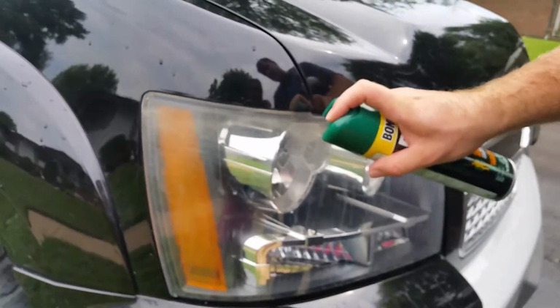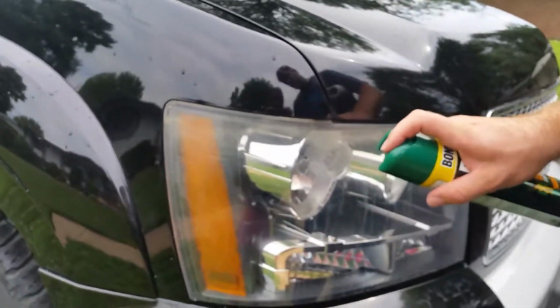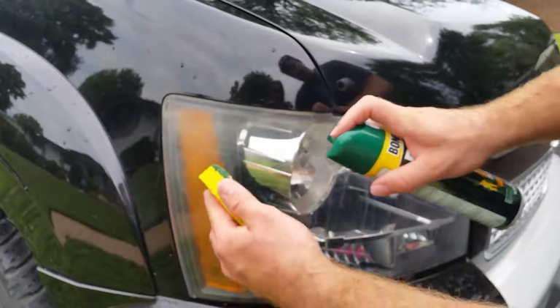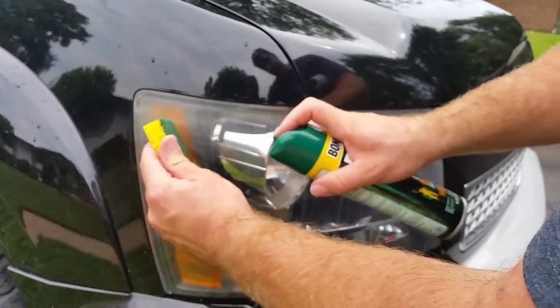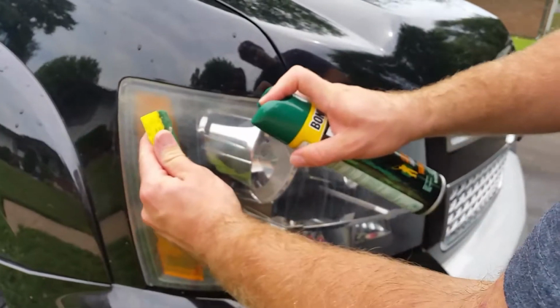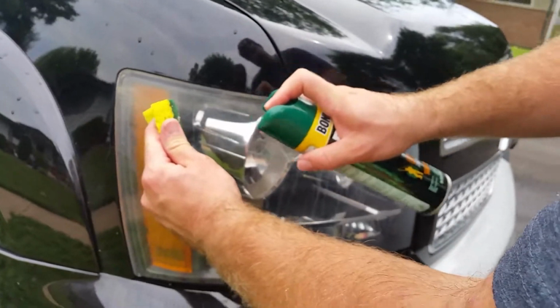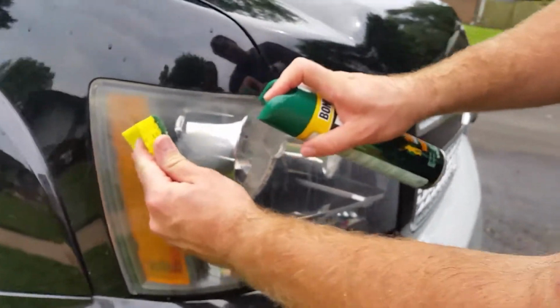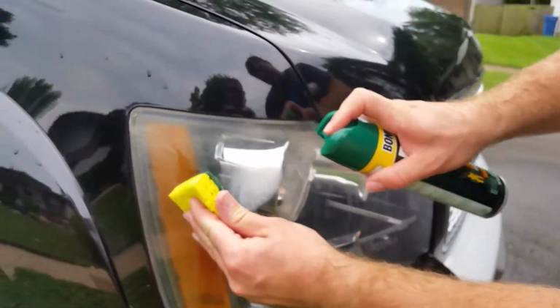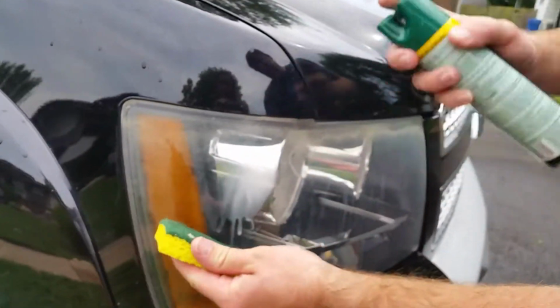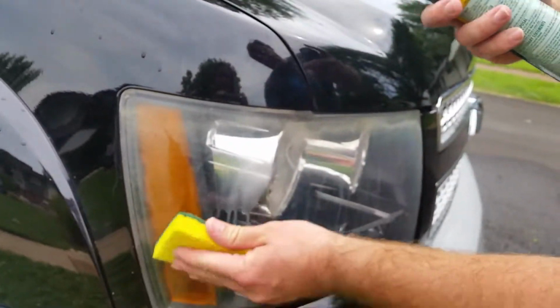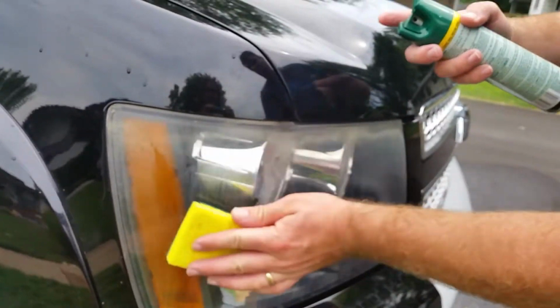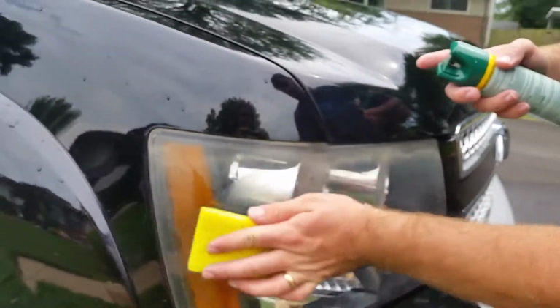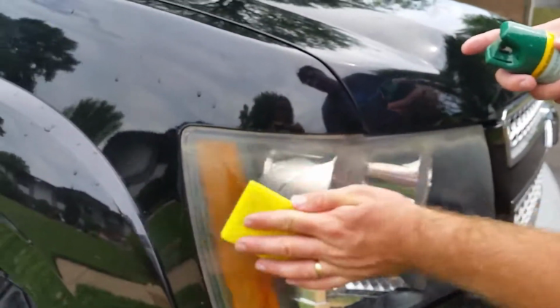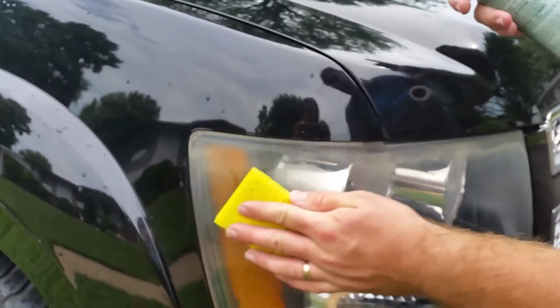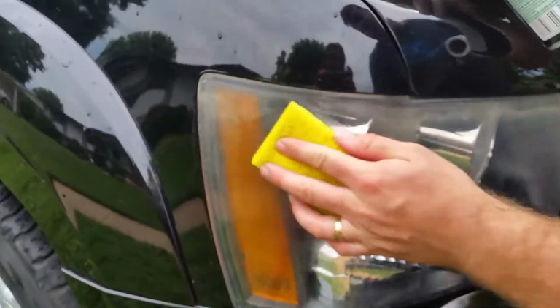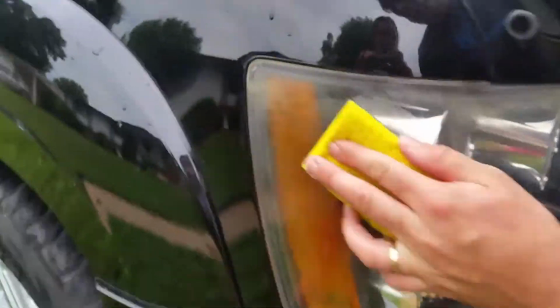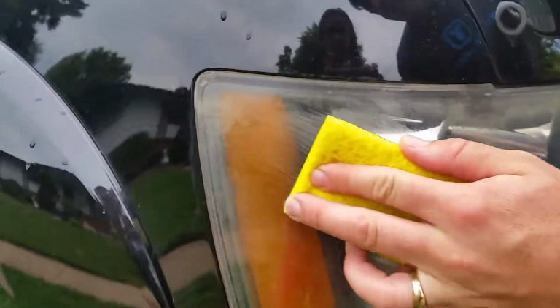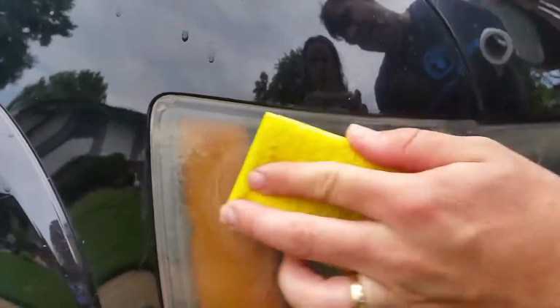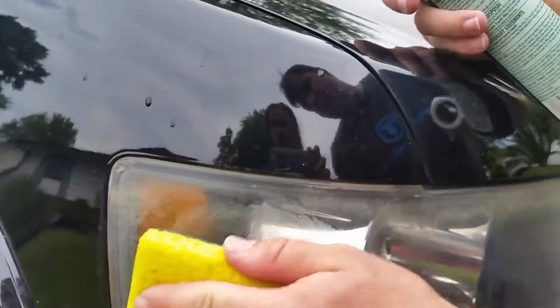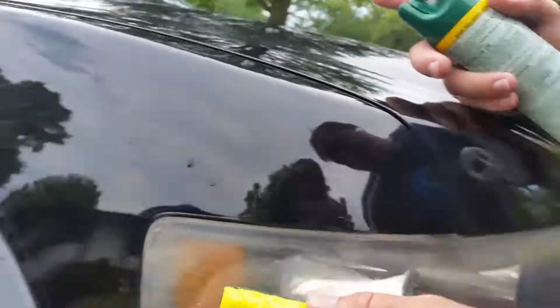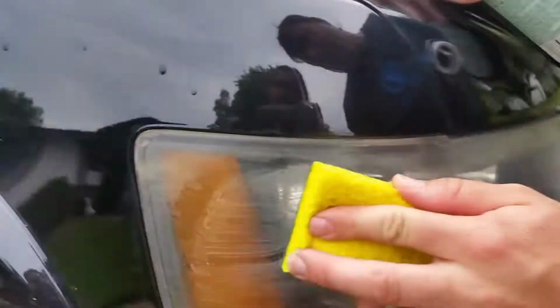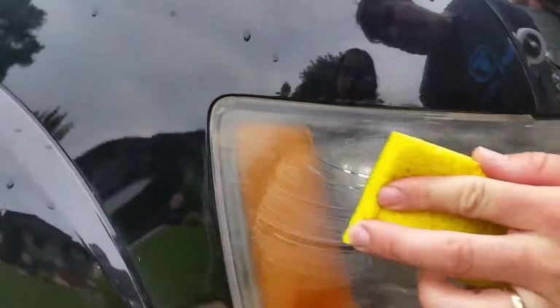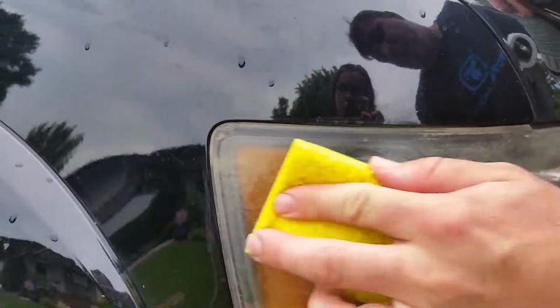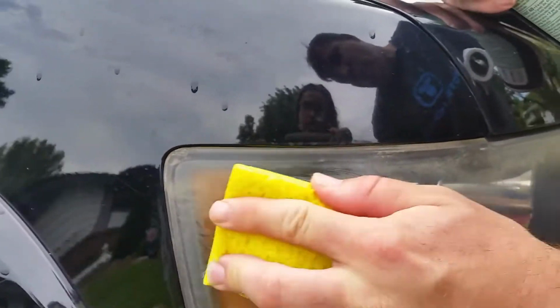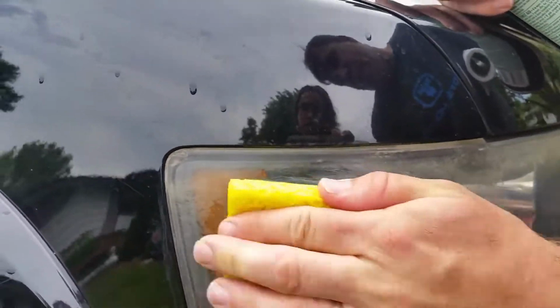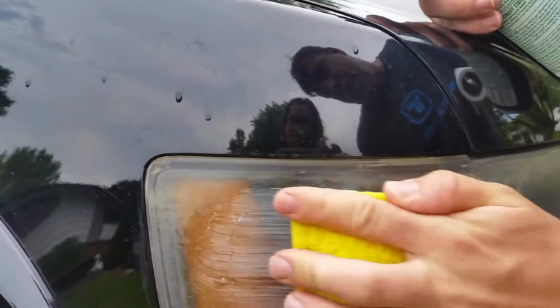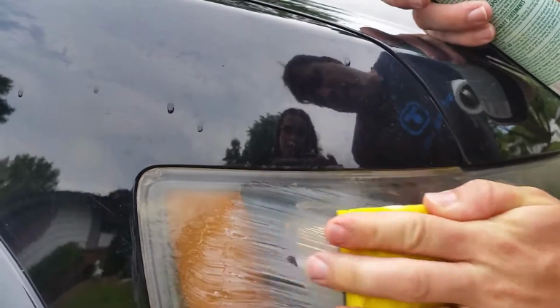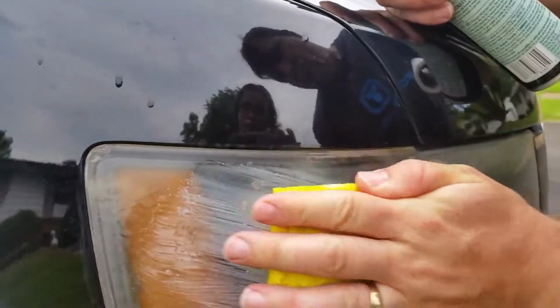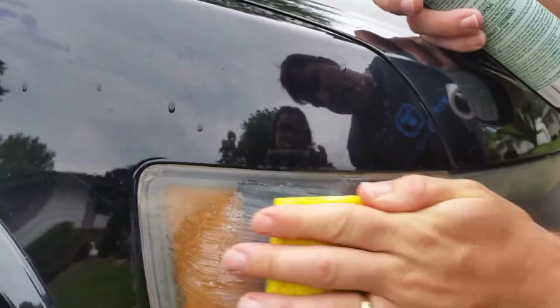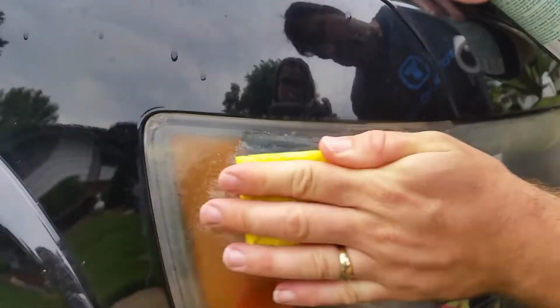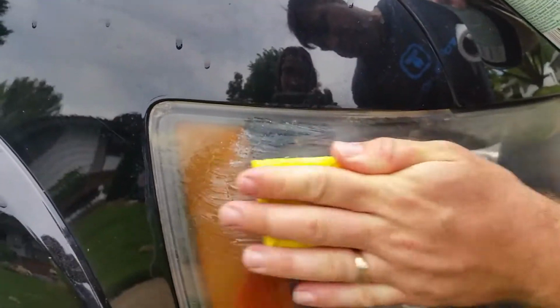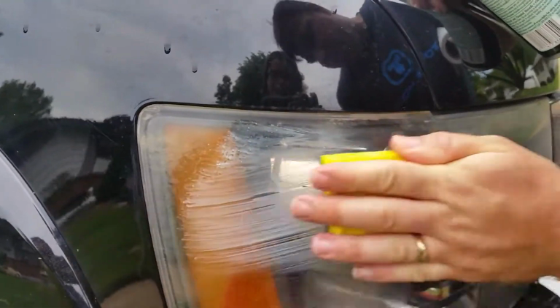You don't want to get it on your... you're going to block it like this. You can spray it directly on your towel too. Sometimes it helps, so you don't get it everywhere. You don't want to get it on your car paint. We're washing the car, so we're going to hose the car off afterwards and make sure none of this gets anywhere.